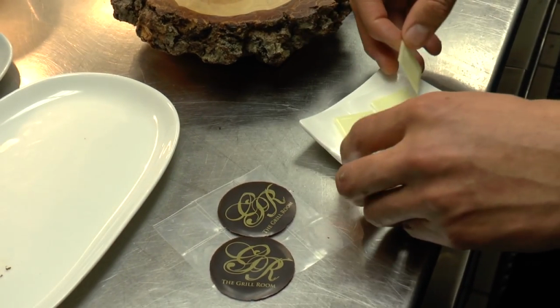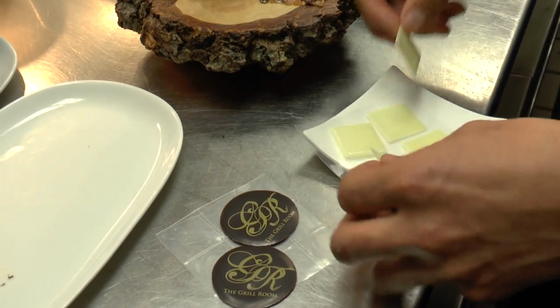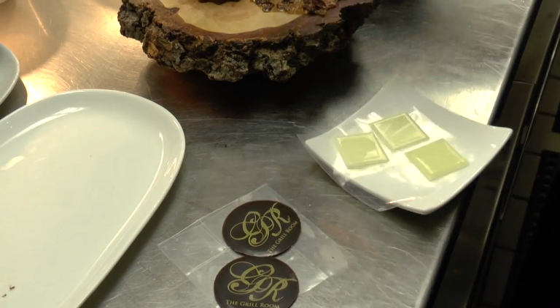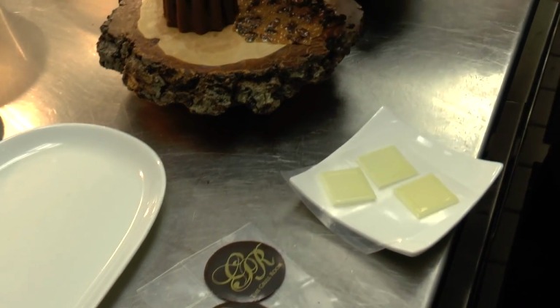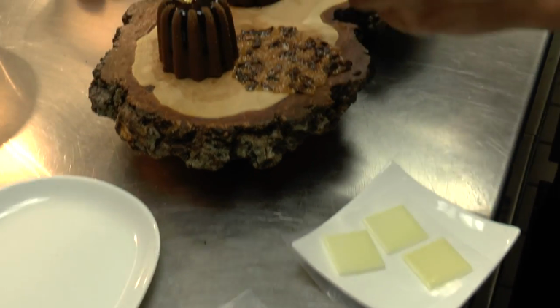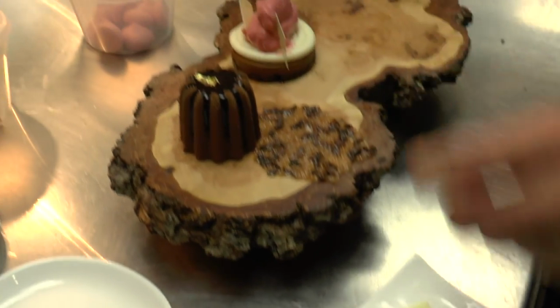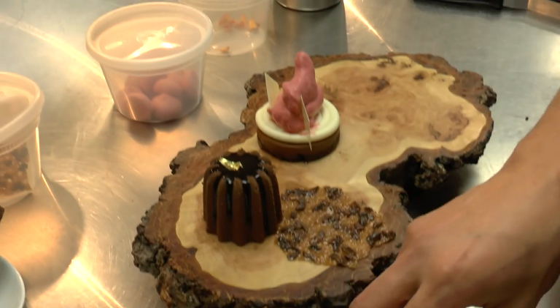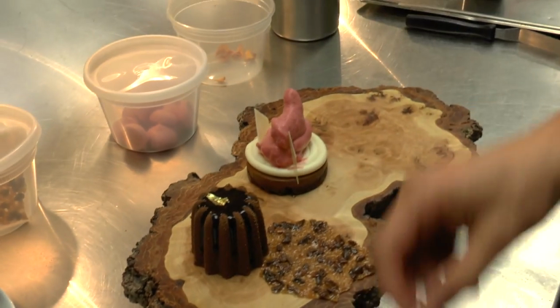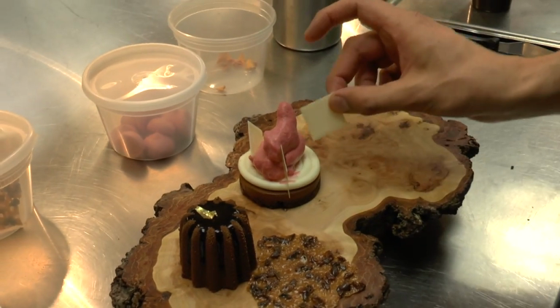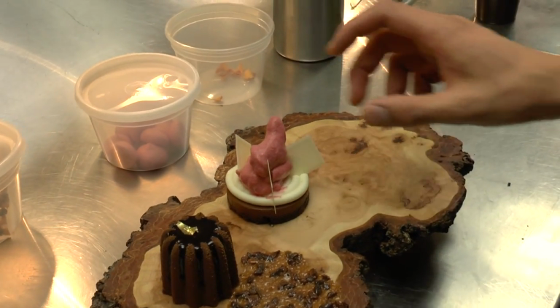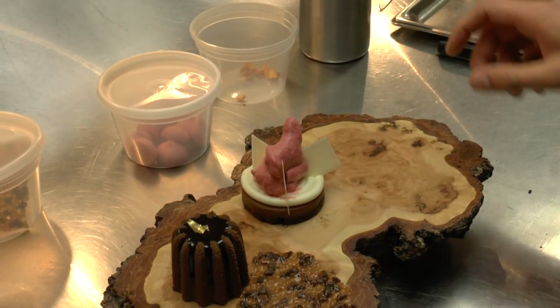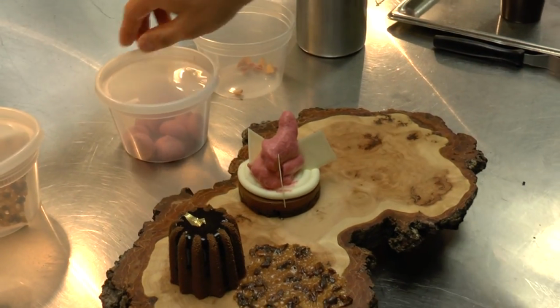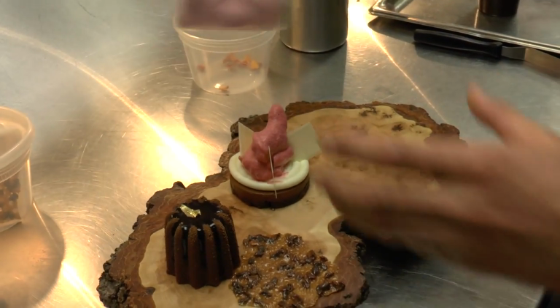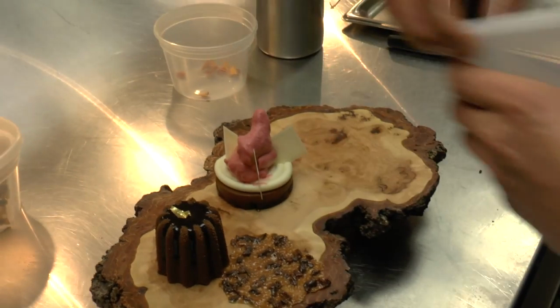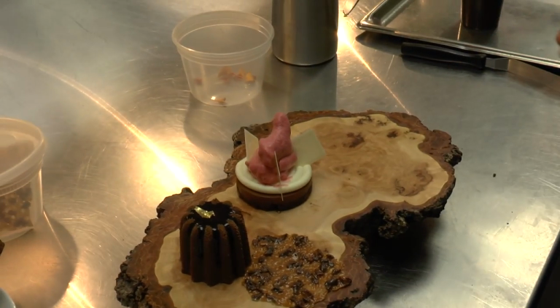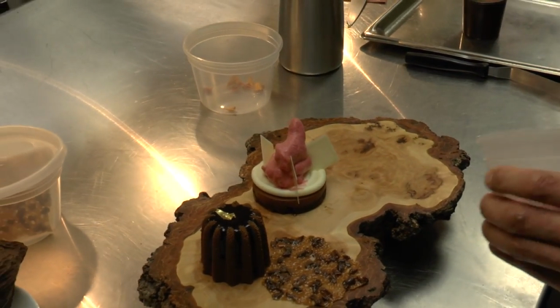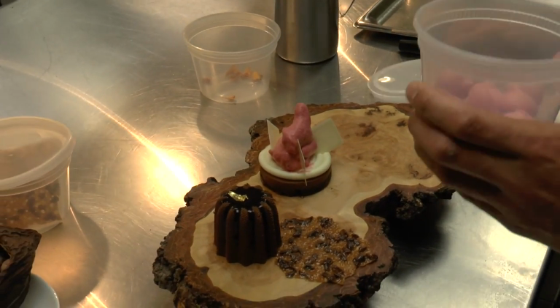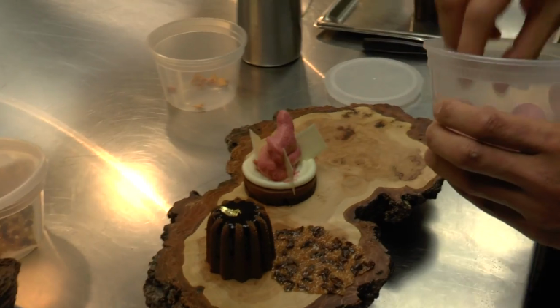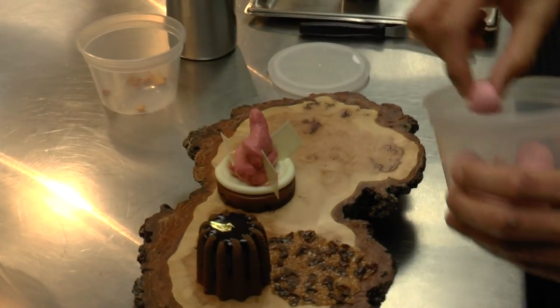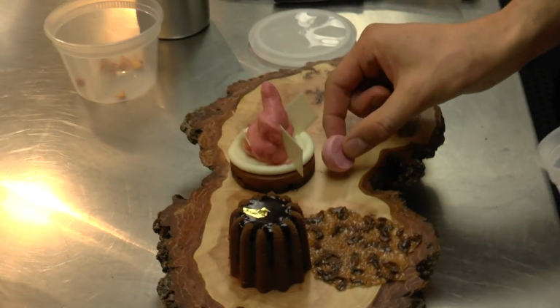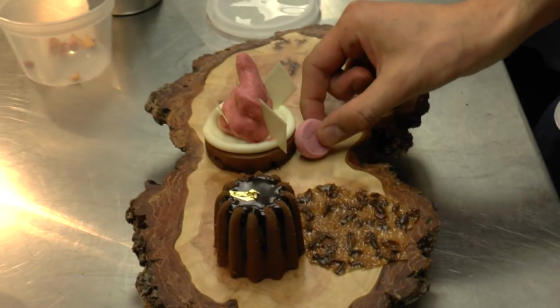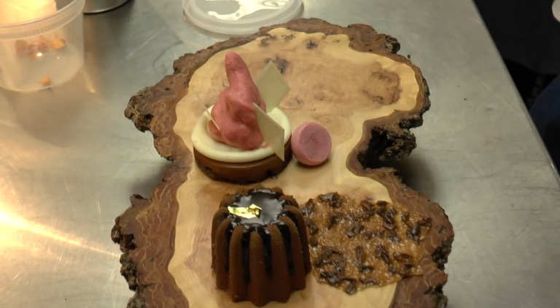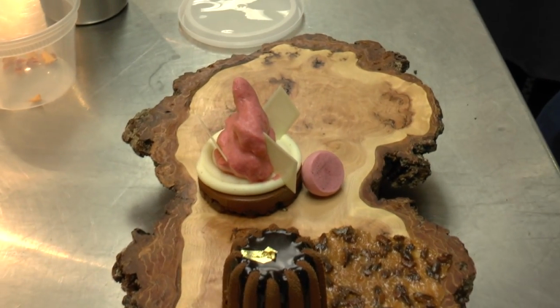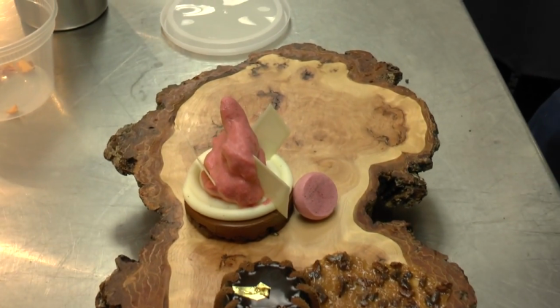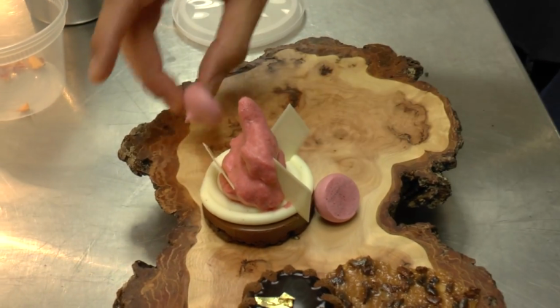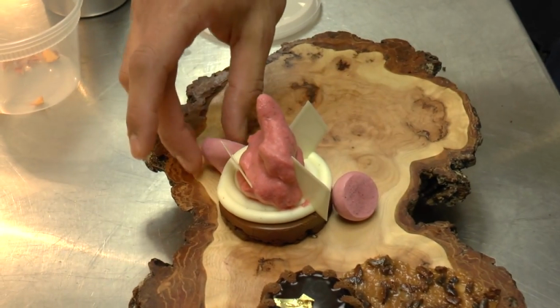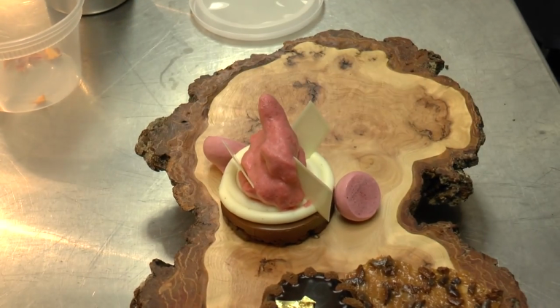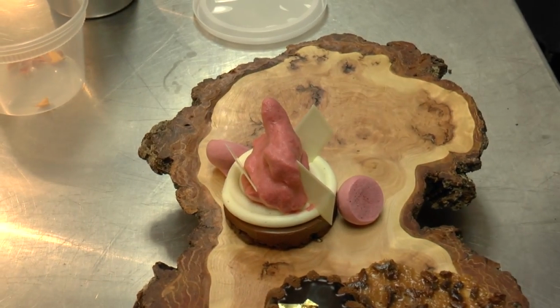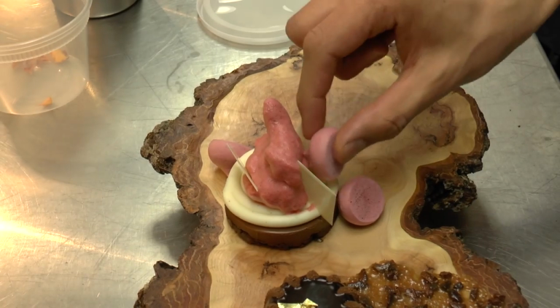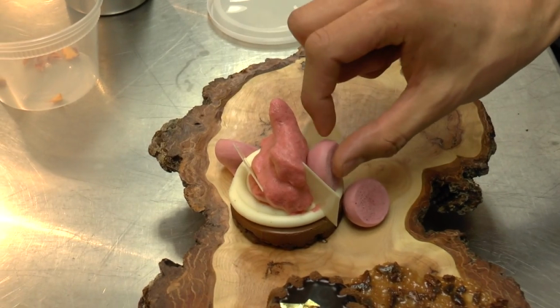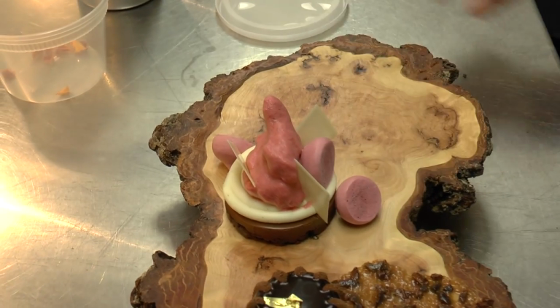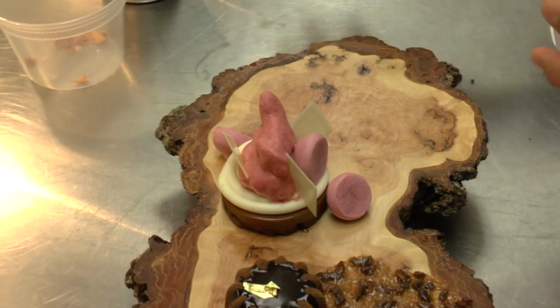Three of them. Some dehydrated raspberry, like little meringues. And that will be it.